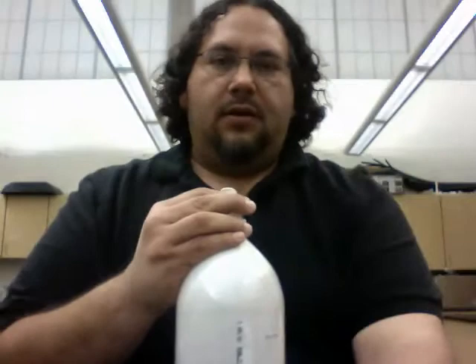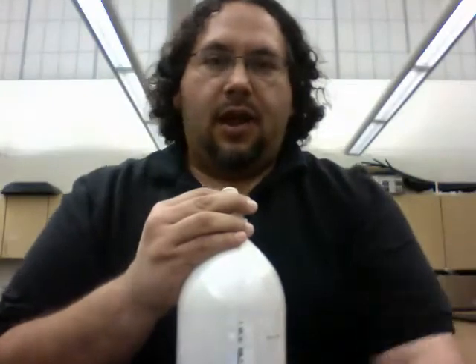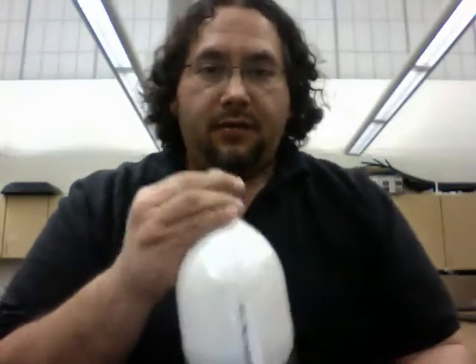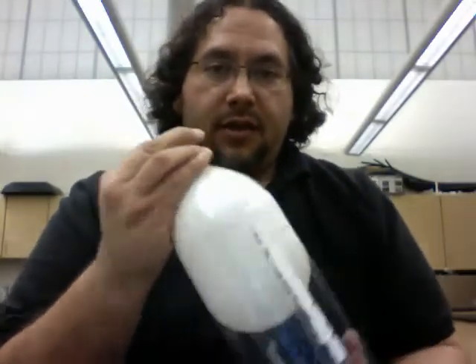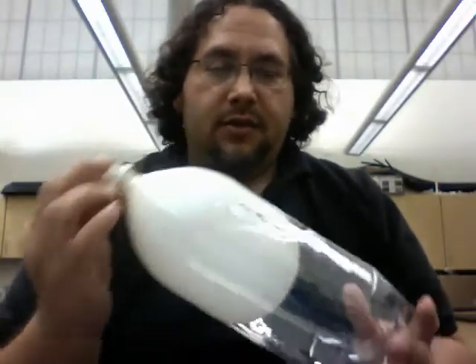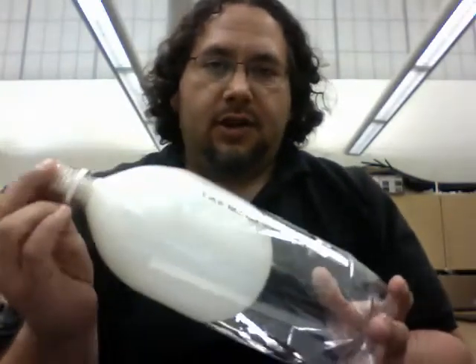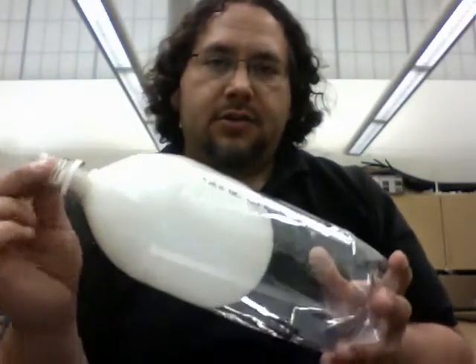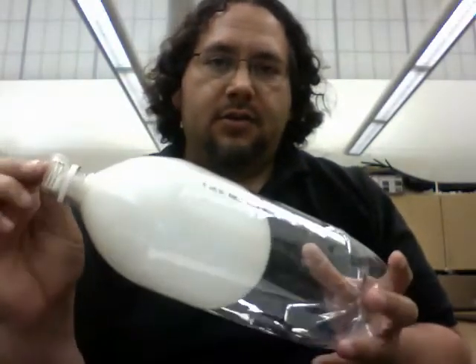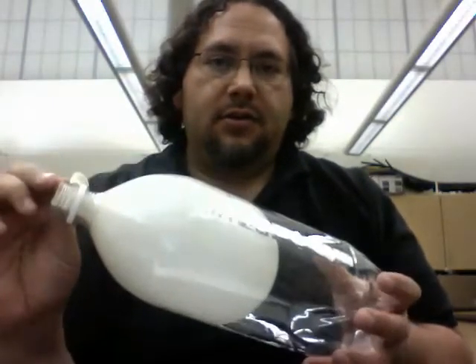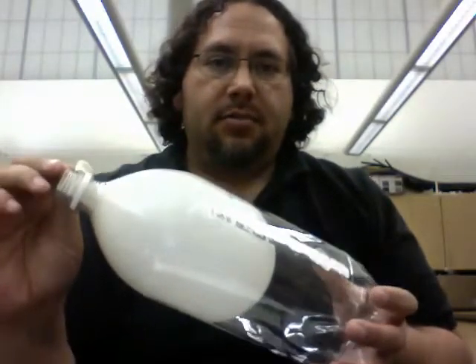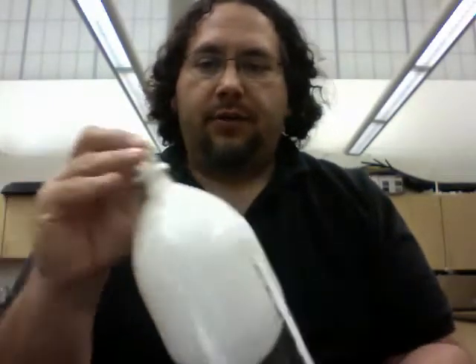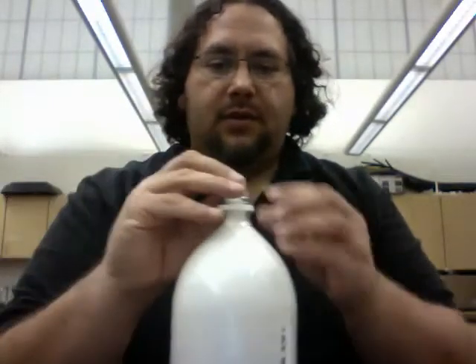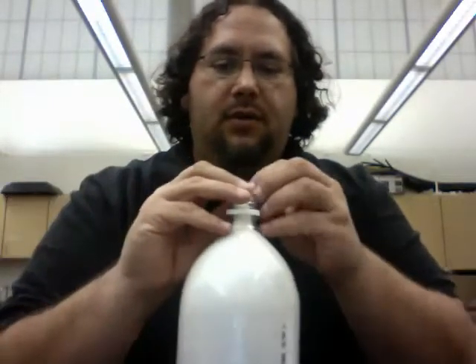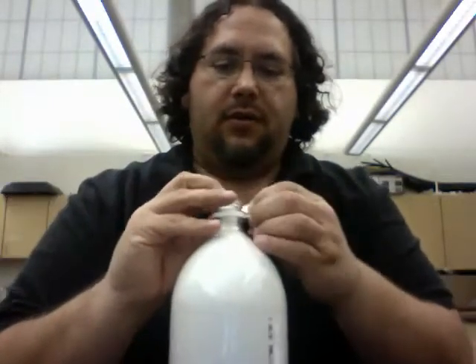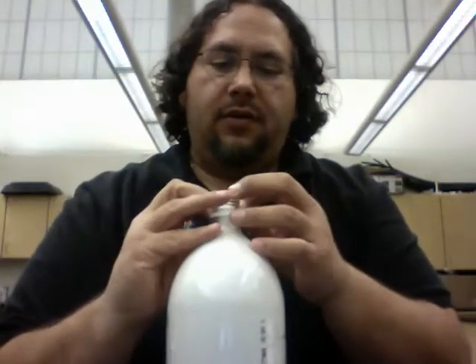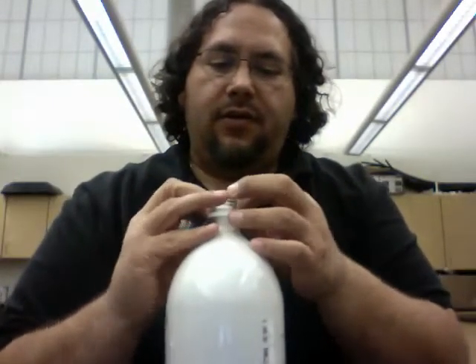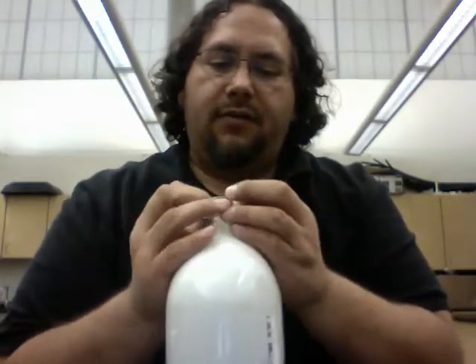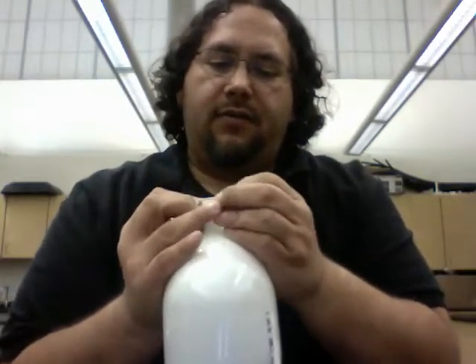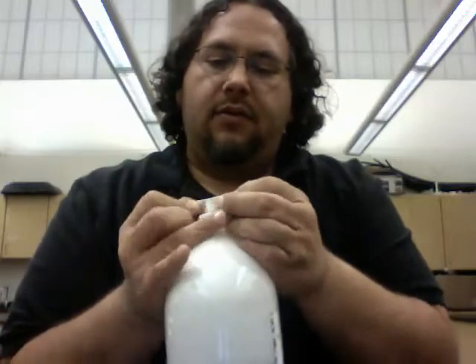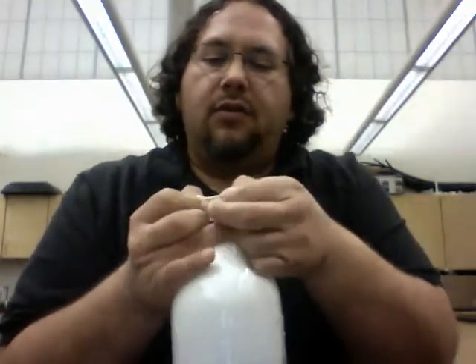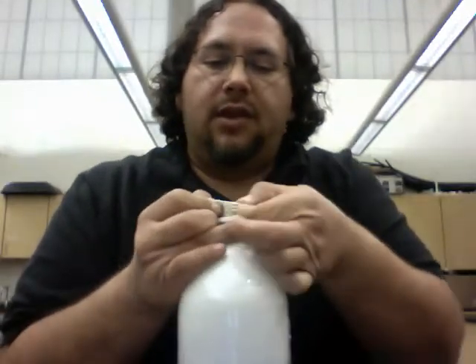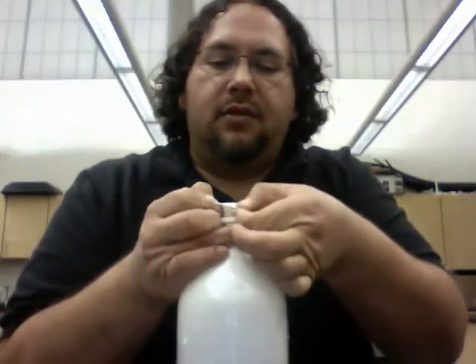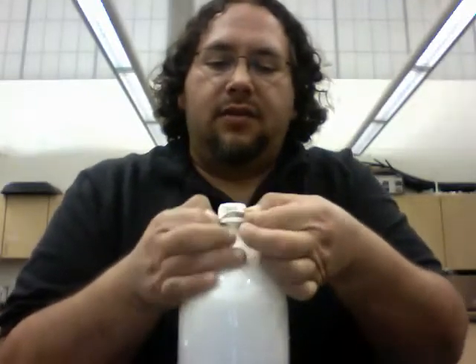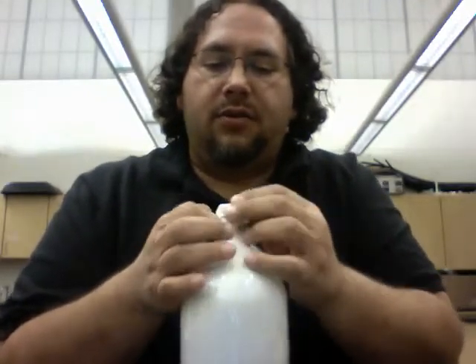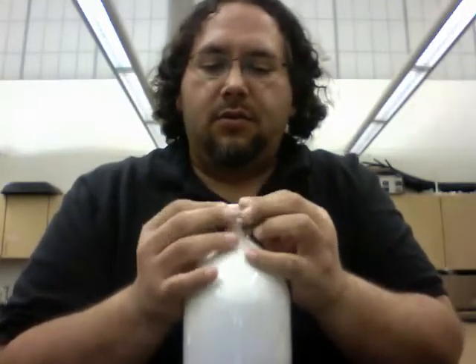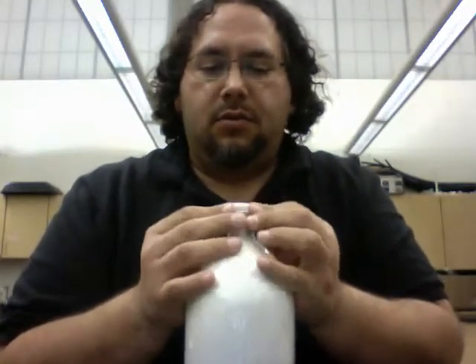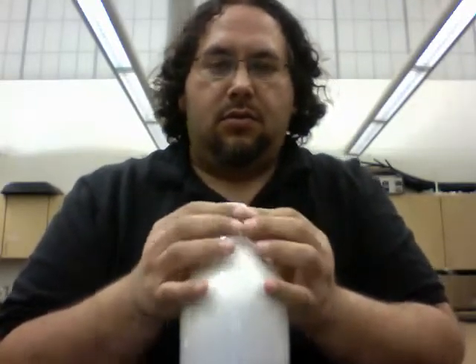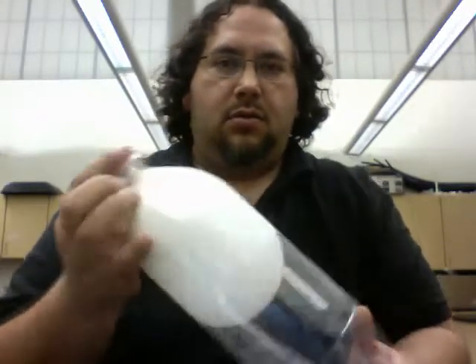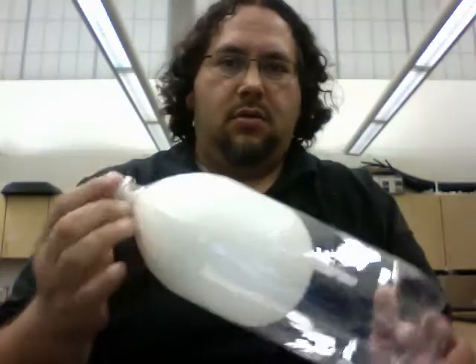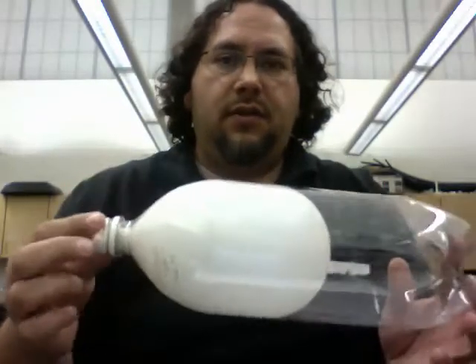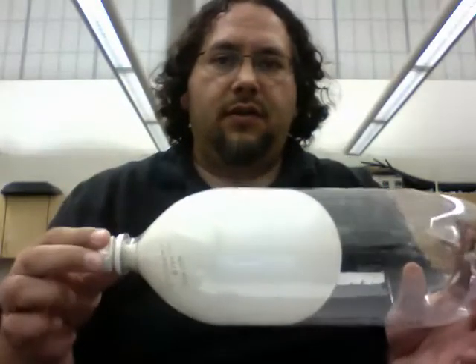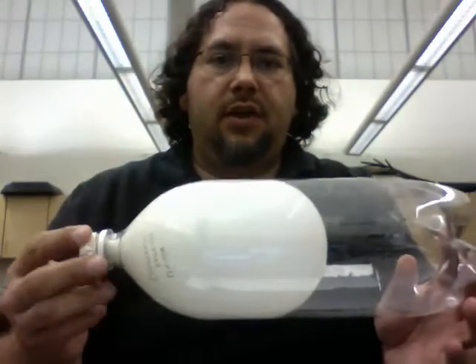Now you're ready to crush your 2-liter bottle. You just seal this off until you're ready to release the pressure. Now it's all sealed off.